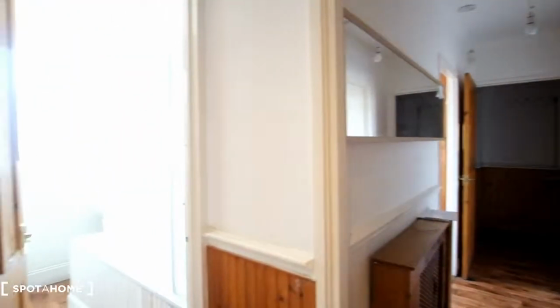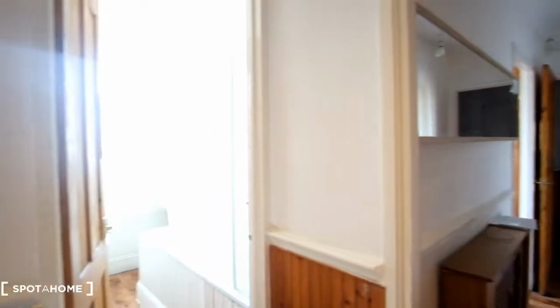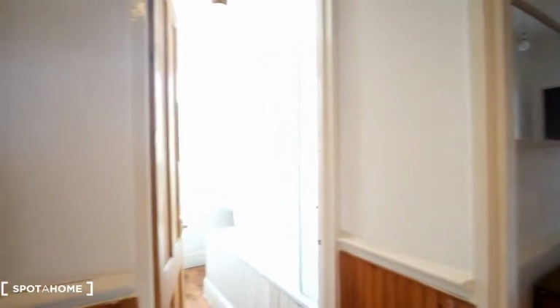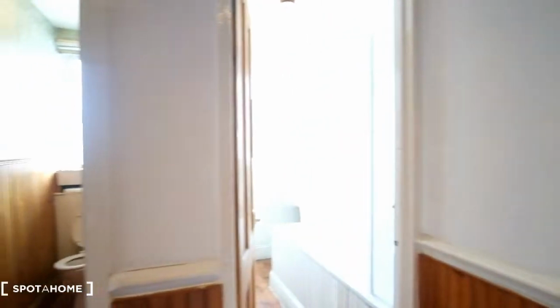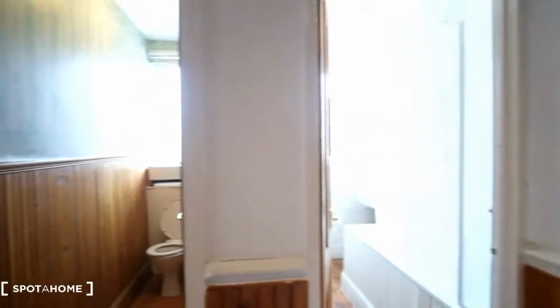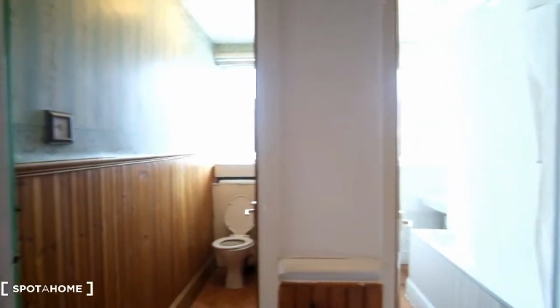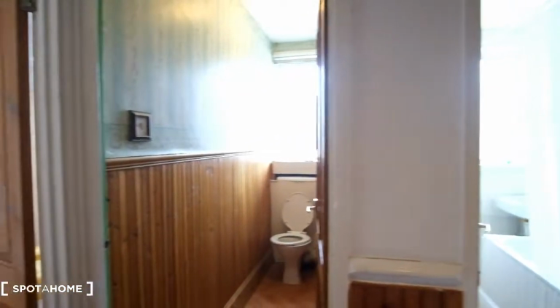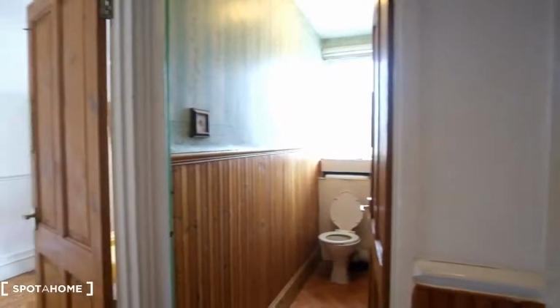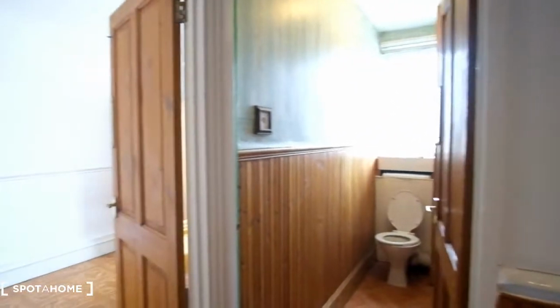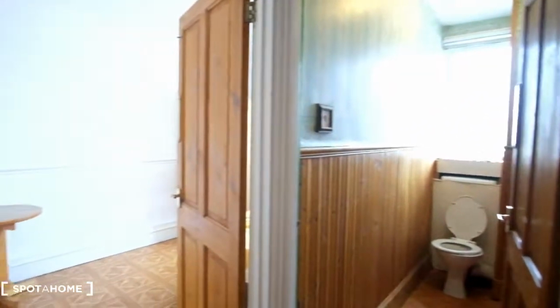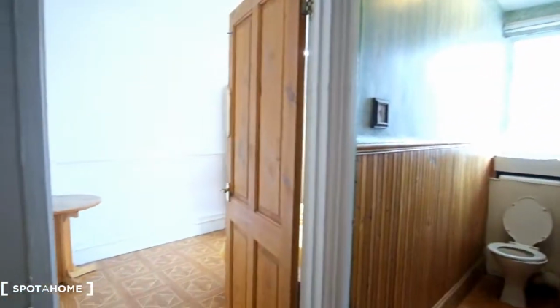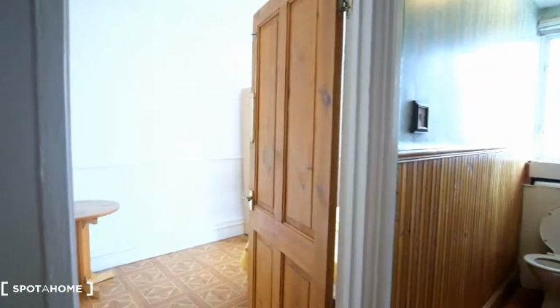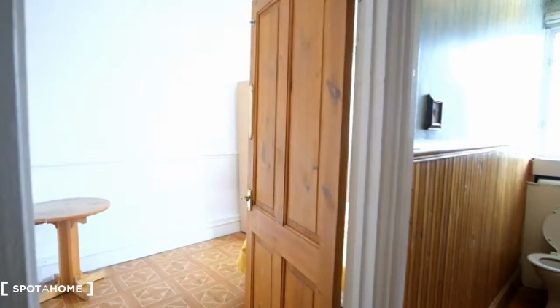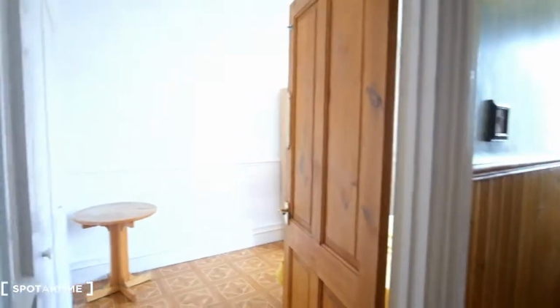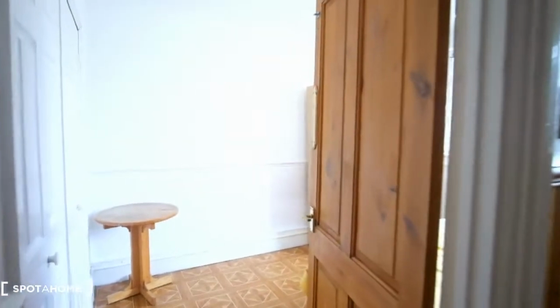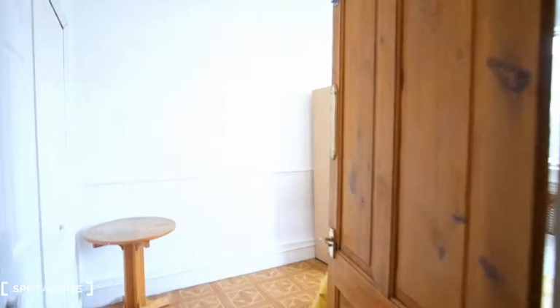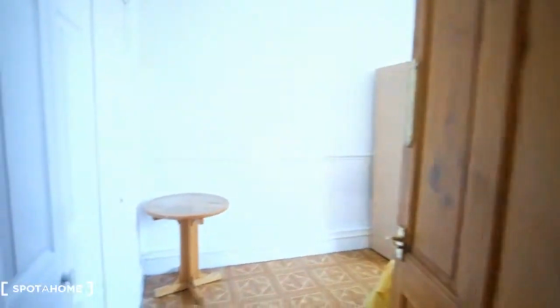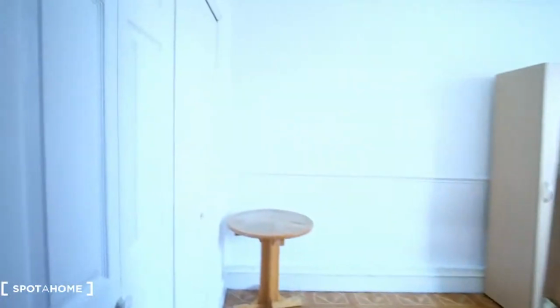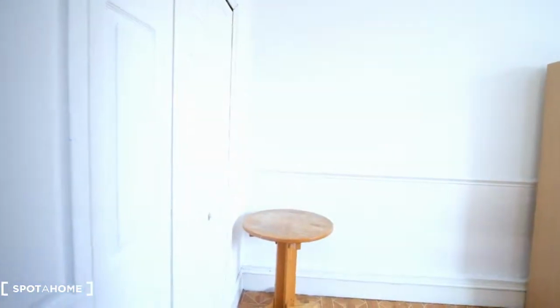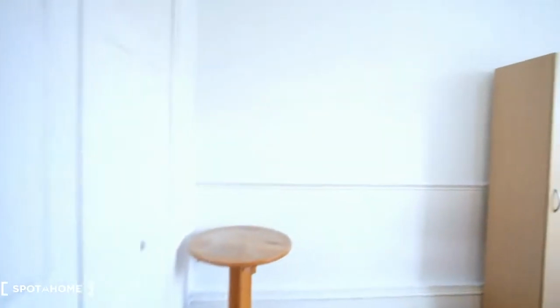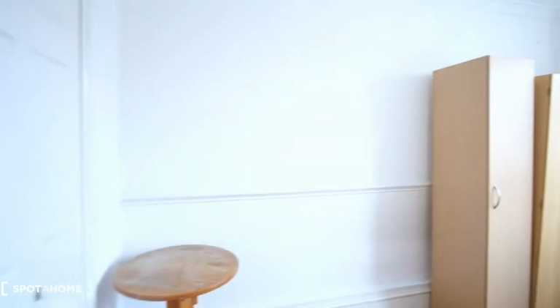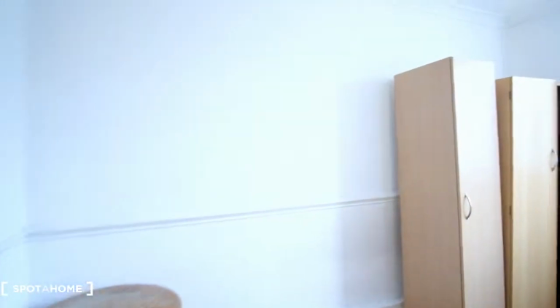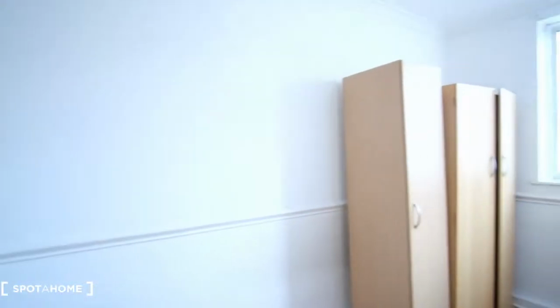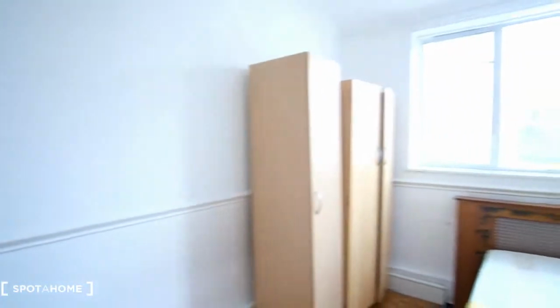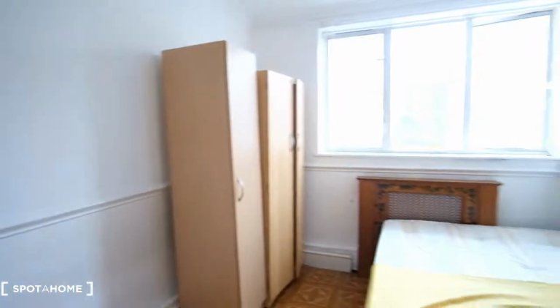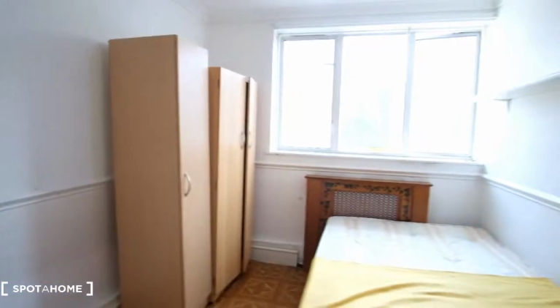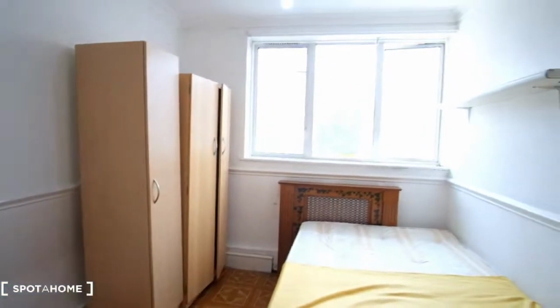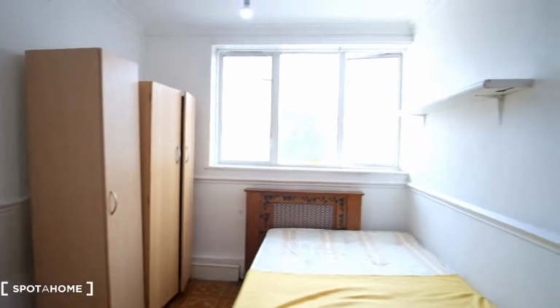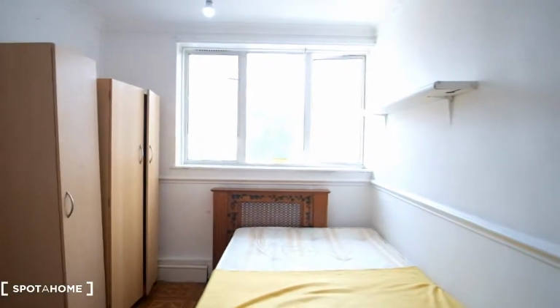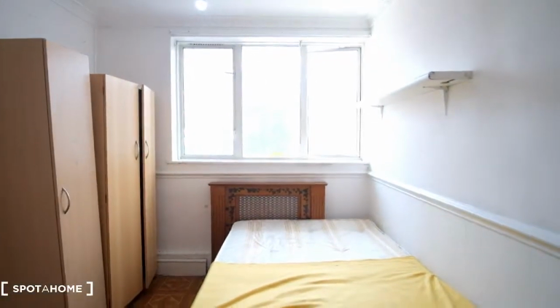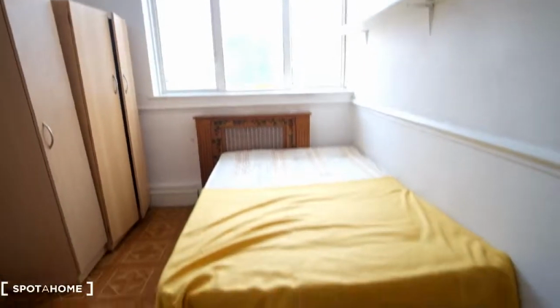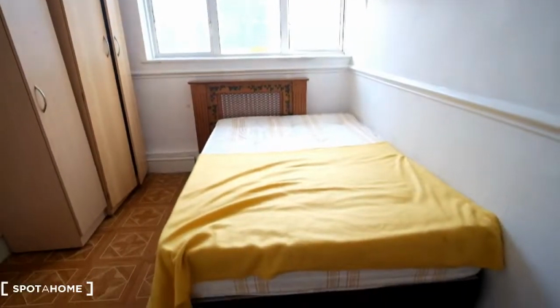Today we've come to see bedroom number four, also labeled bedroom D. It's going to be this room here at the end of the flat, and as we enter we'll have the bed here to the right.